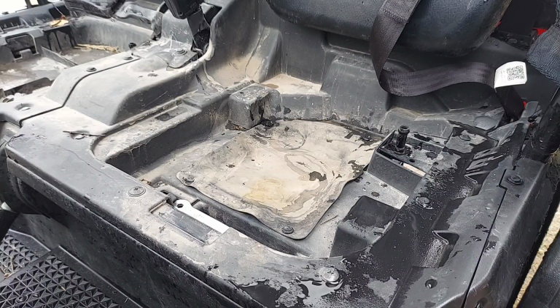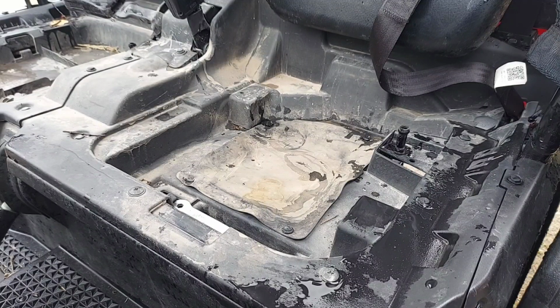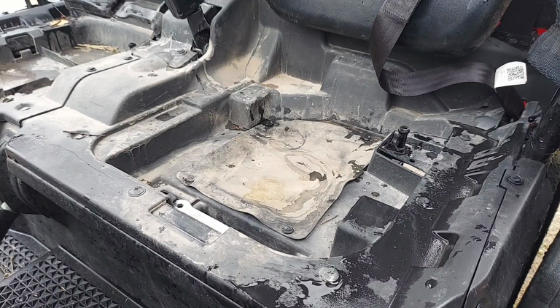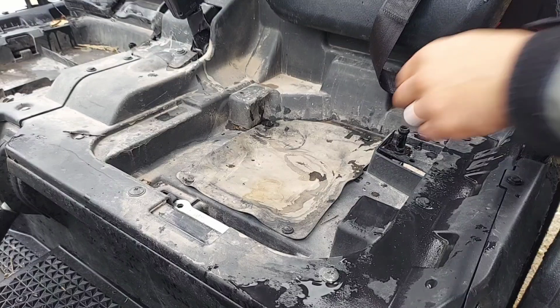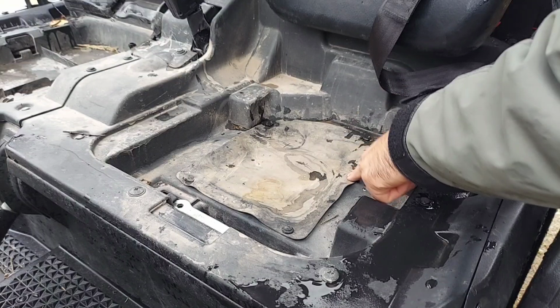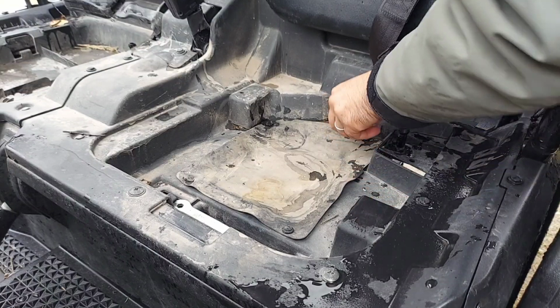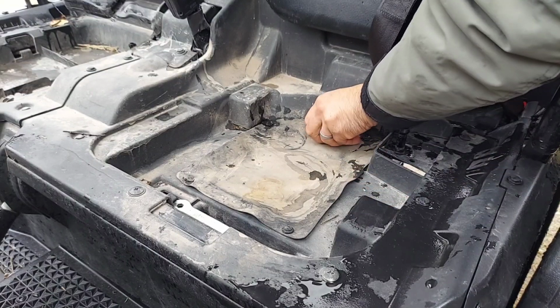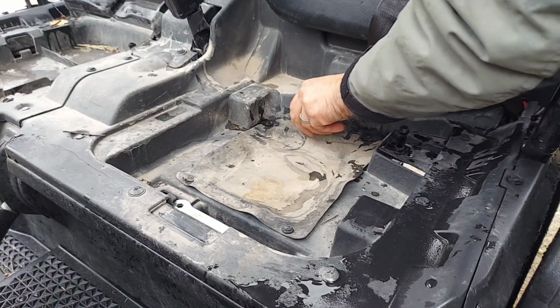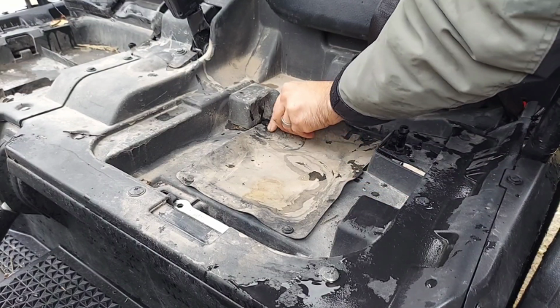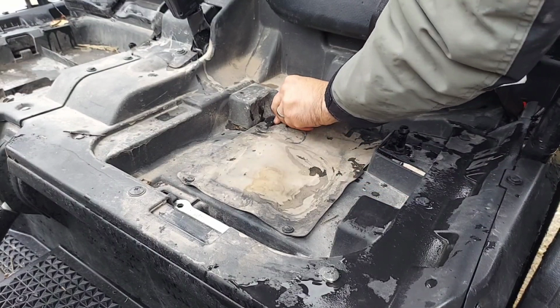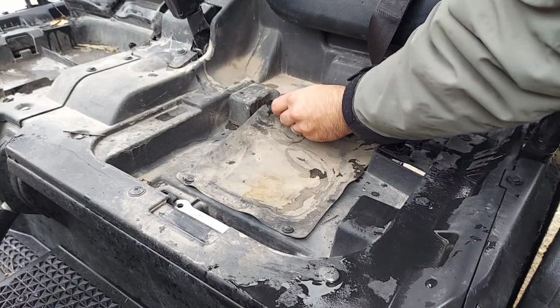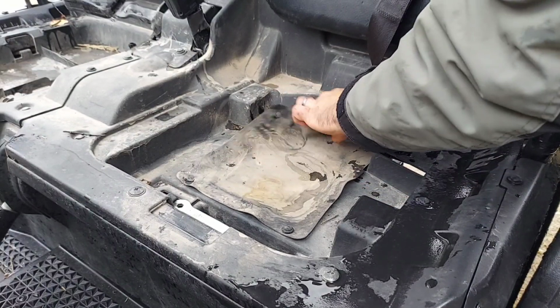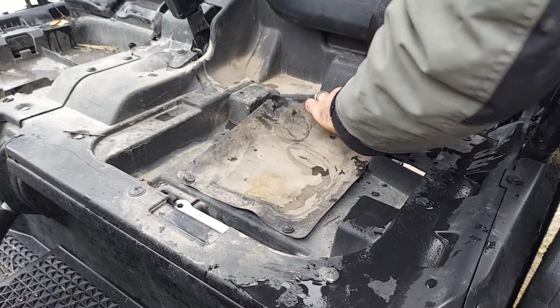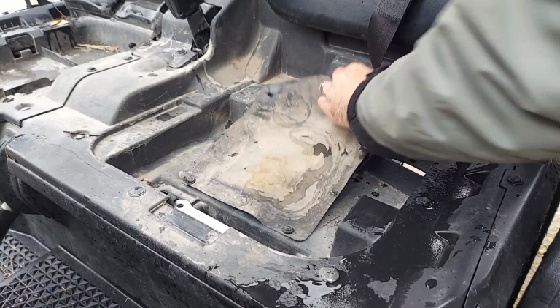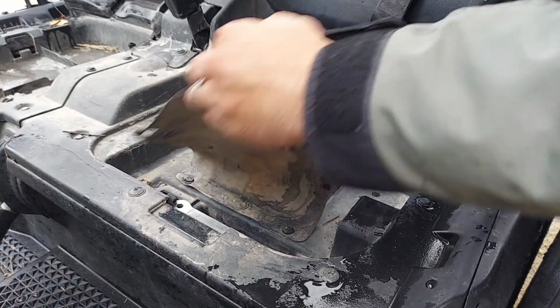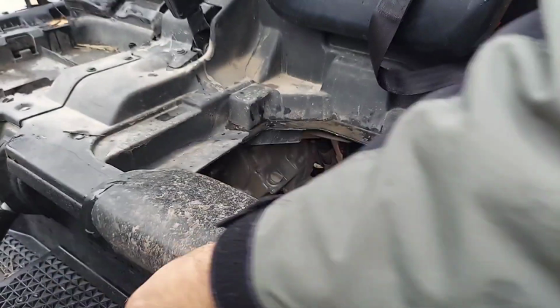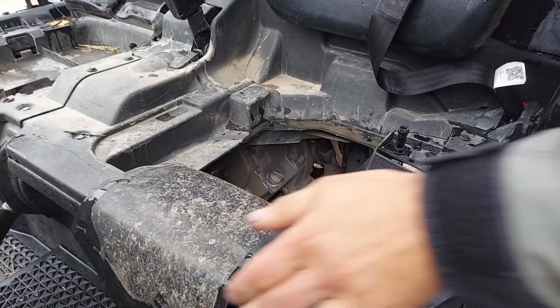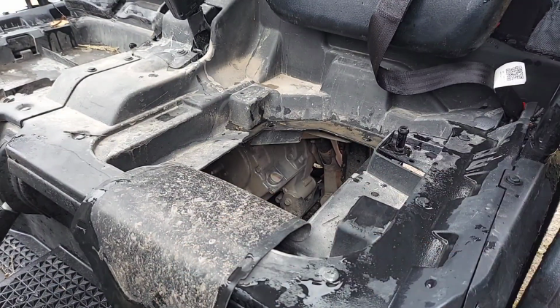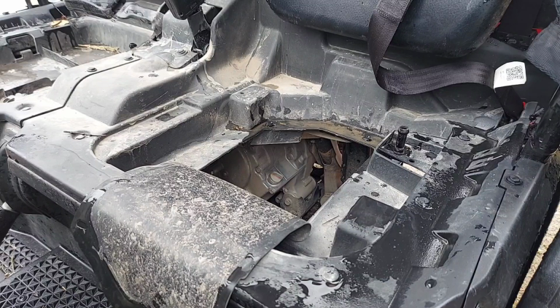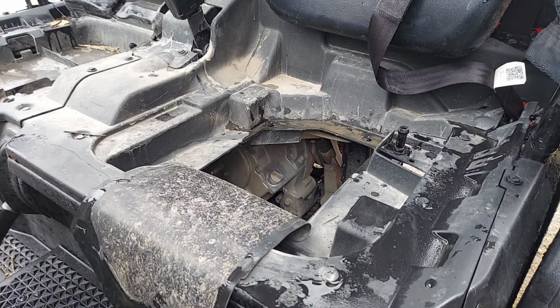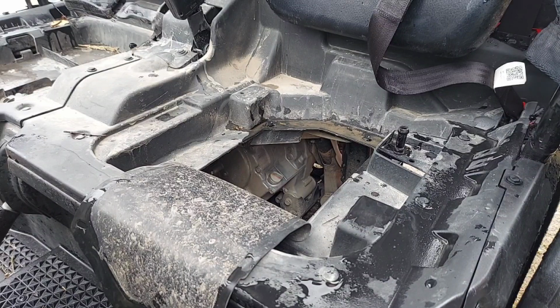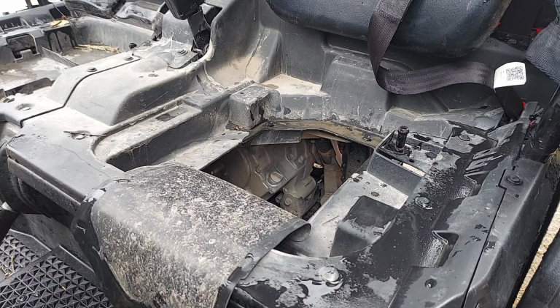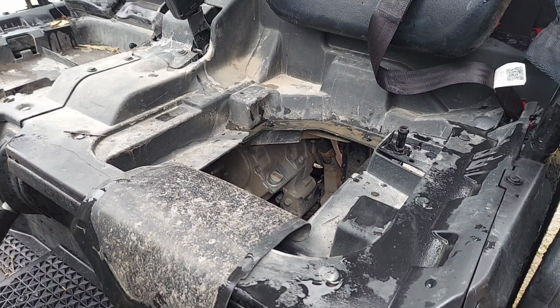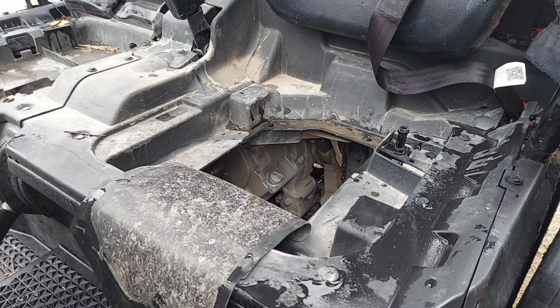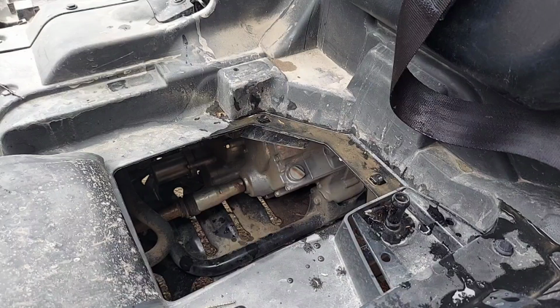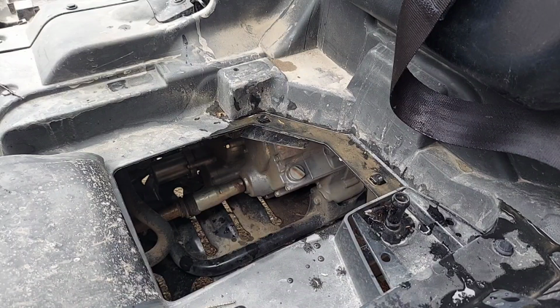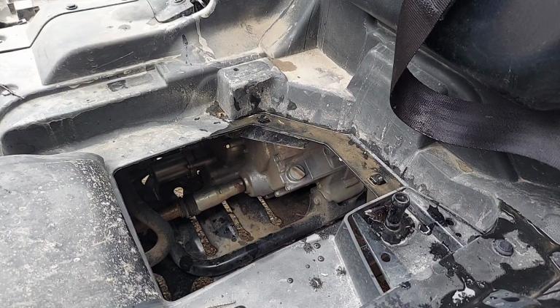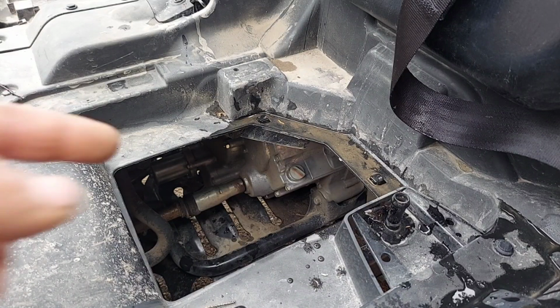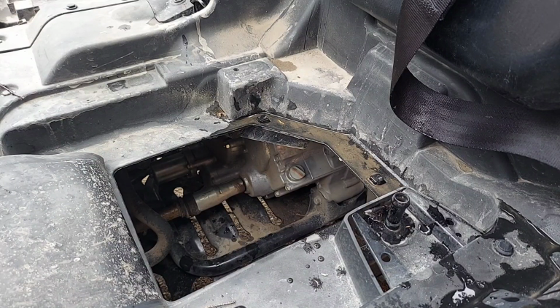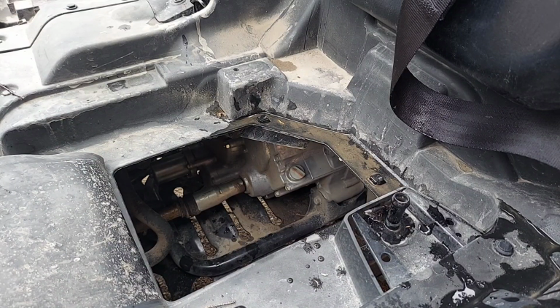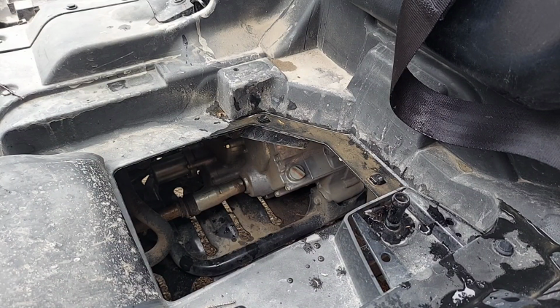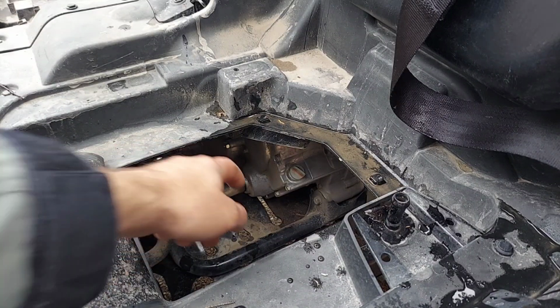Then underneath the driver's seat, we've got this little rubber flap. Just stretch it over these tabs, slide it to the side, and then we'll have access to the dipstick. Now that we have access to the dipstick, you can see it.